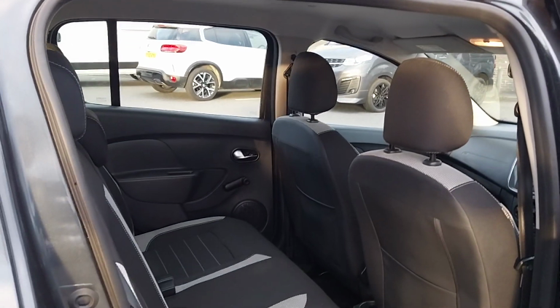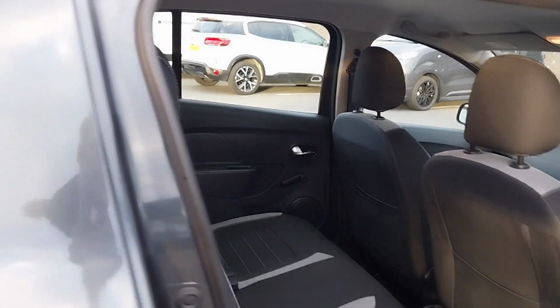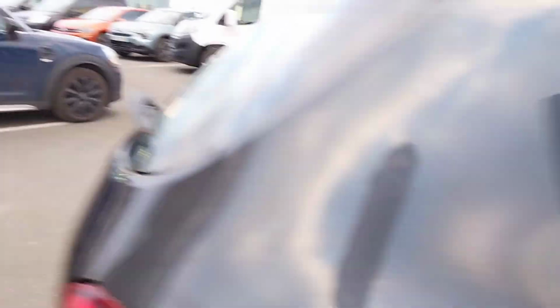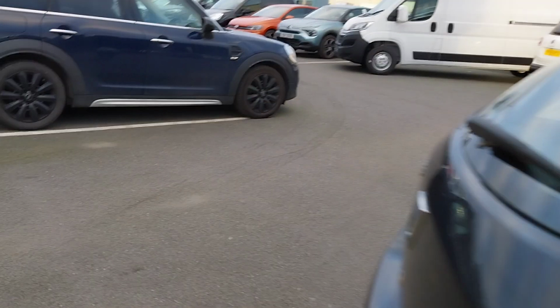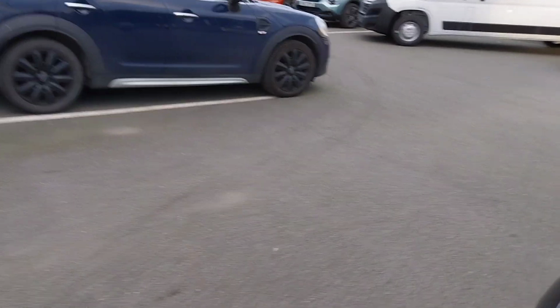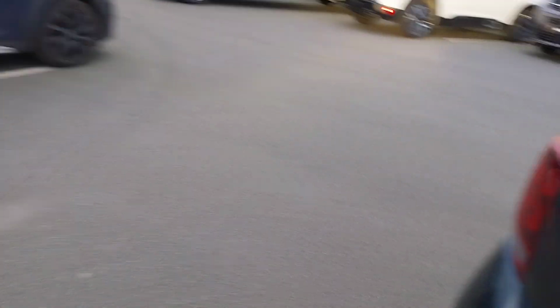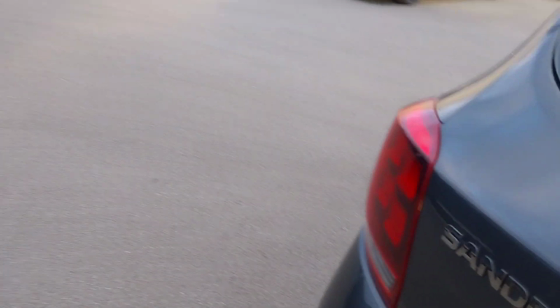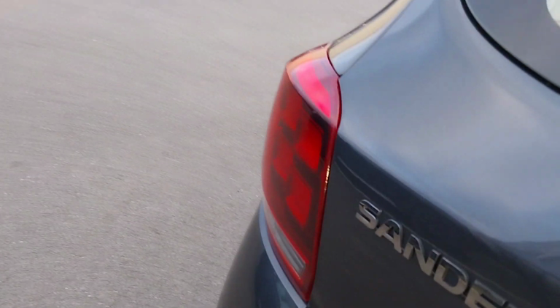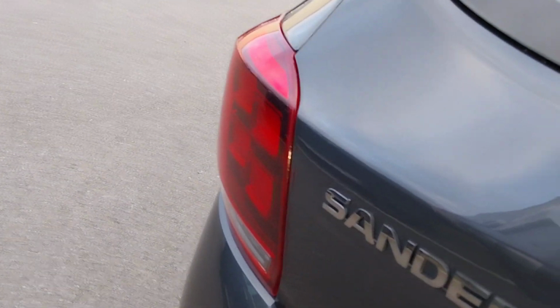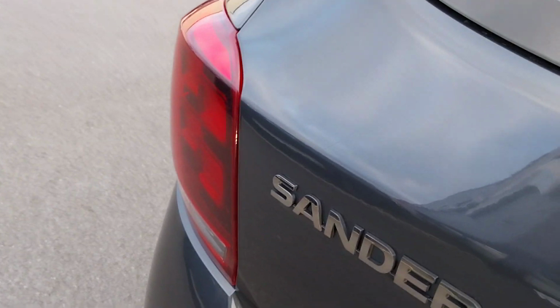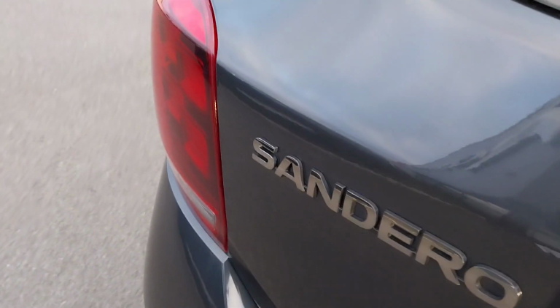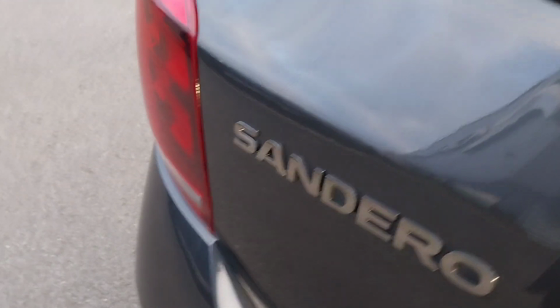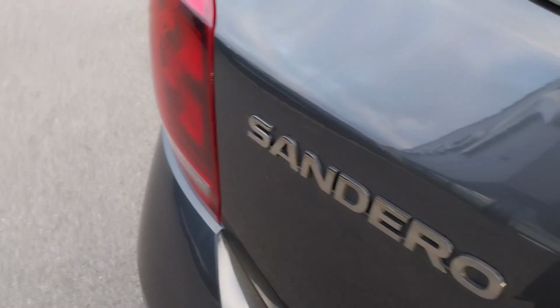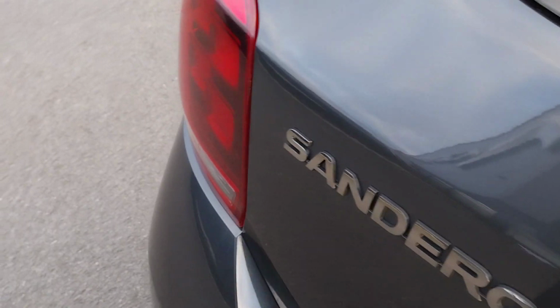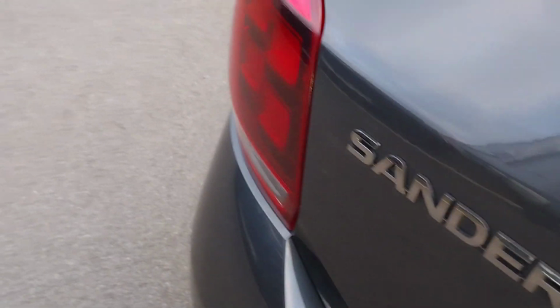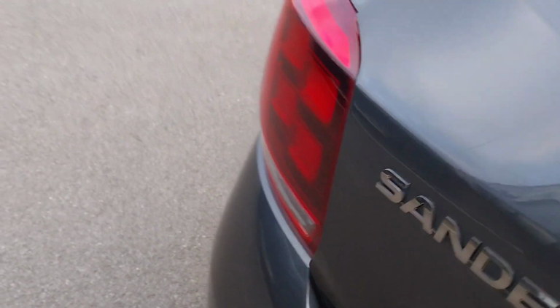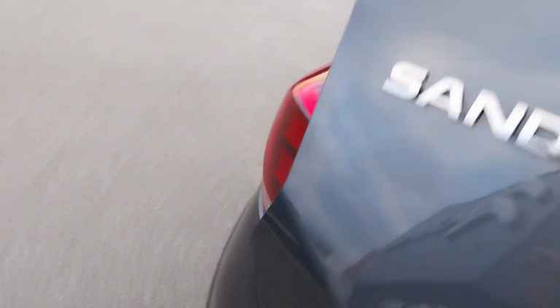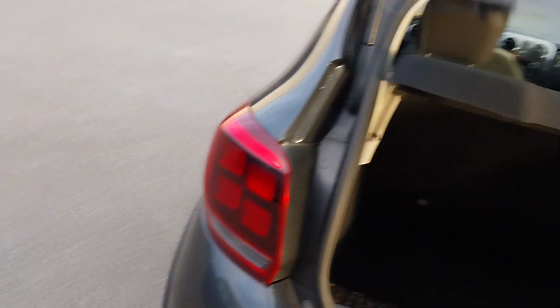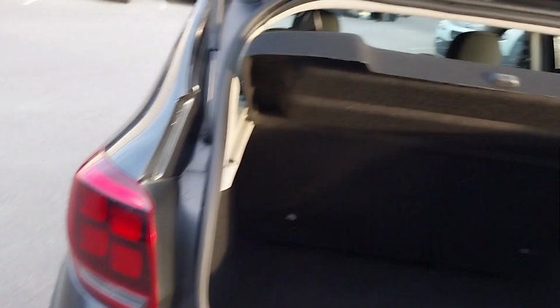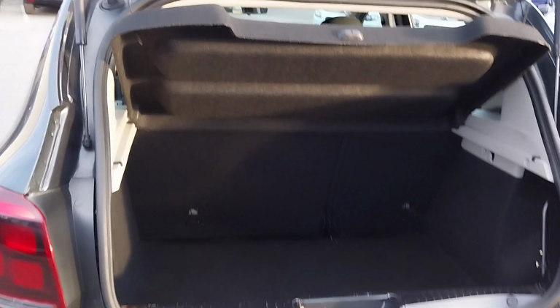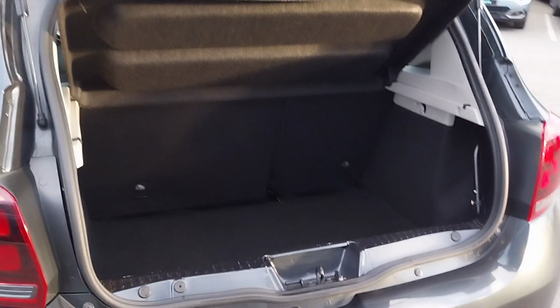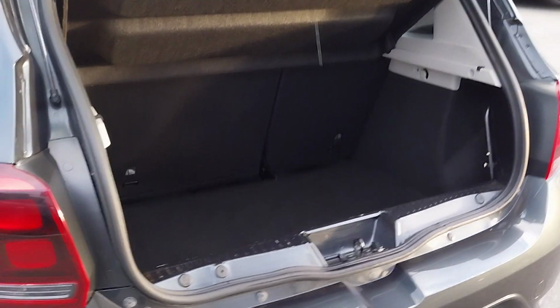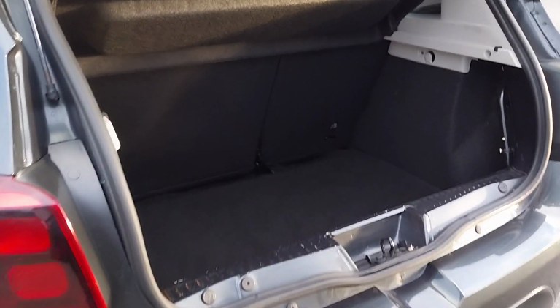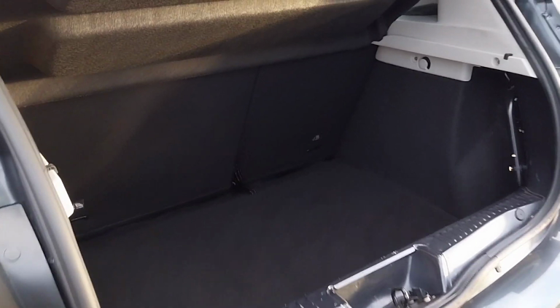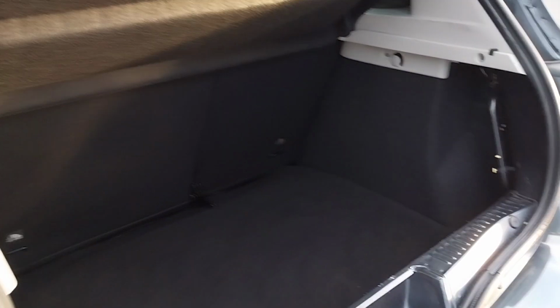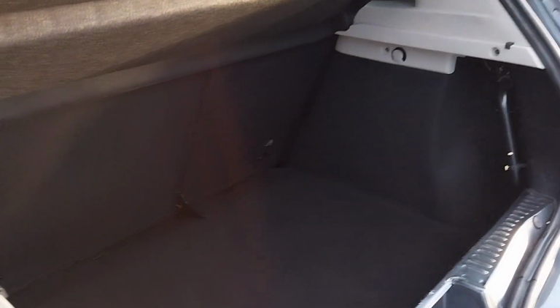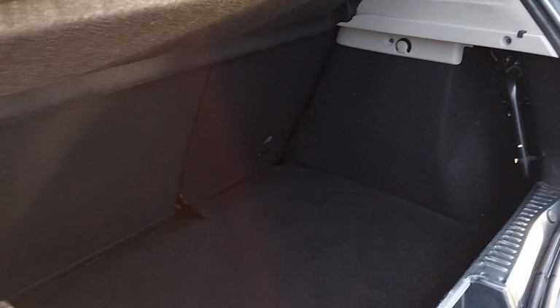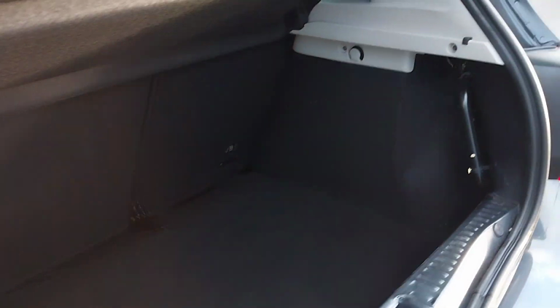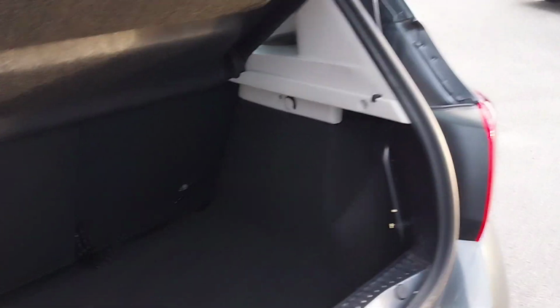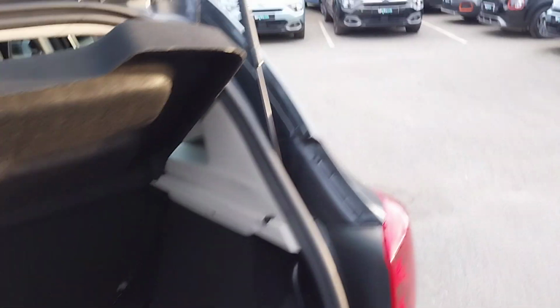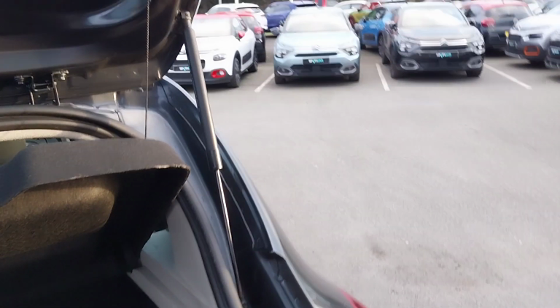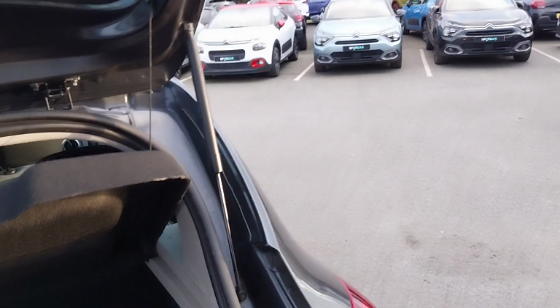Coming to the boot, we also have a great size boot in this car with plenty of luggage space.